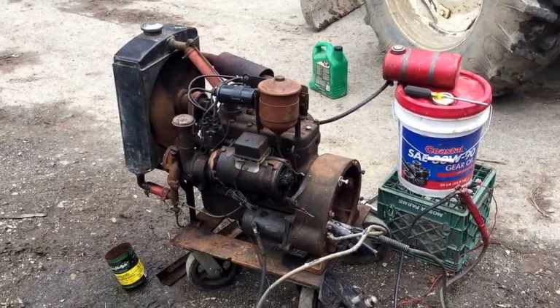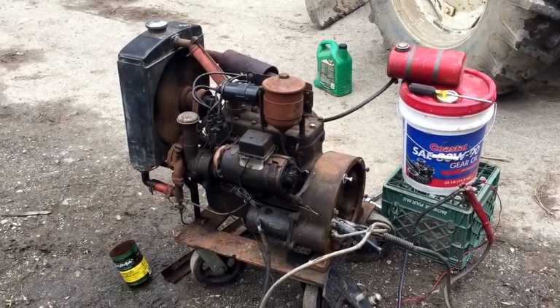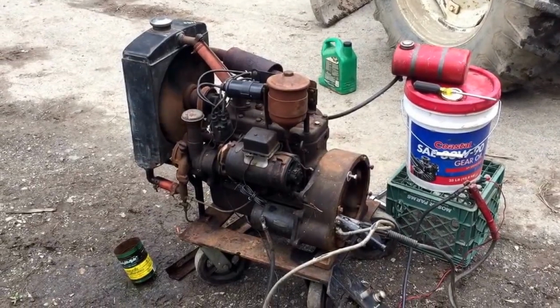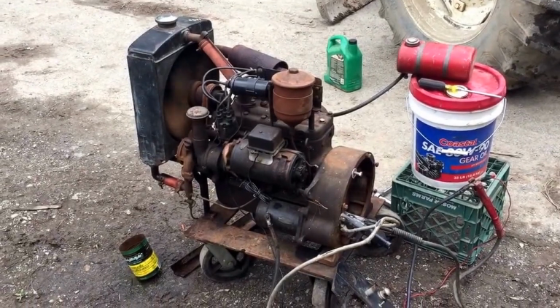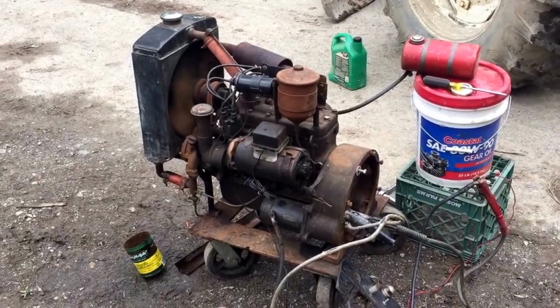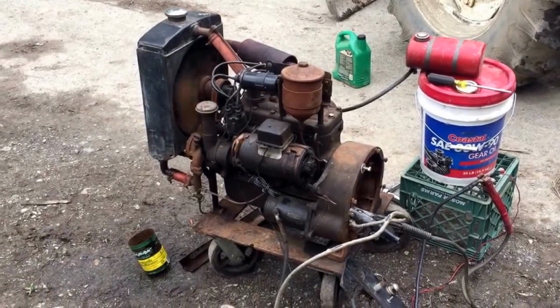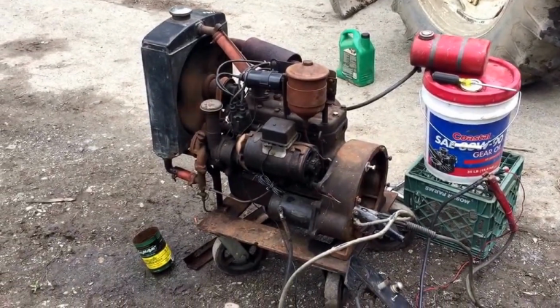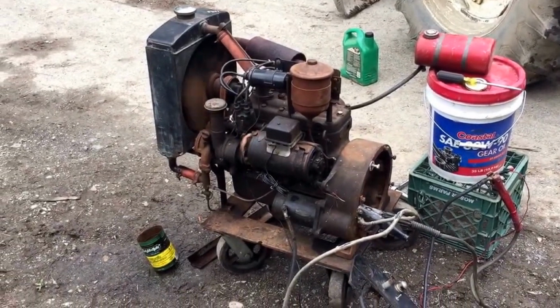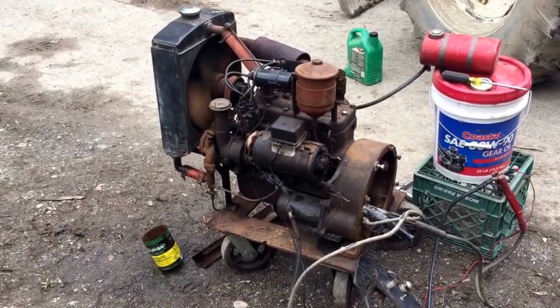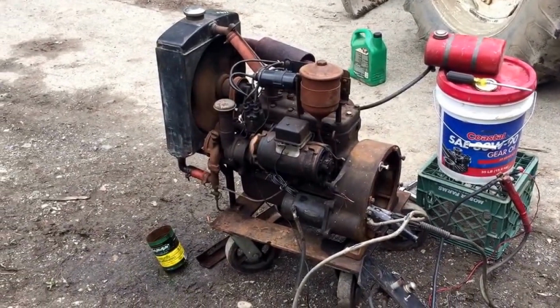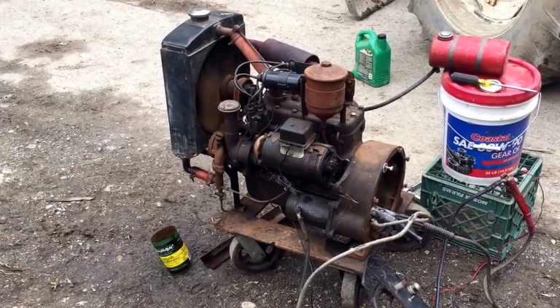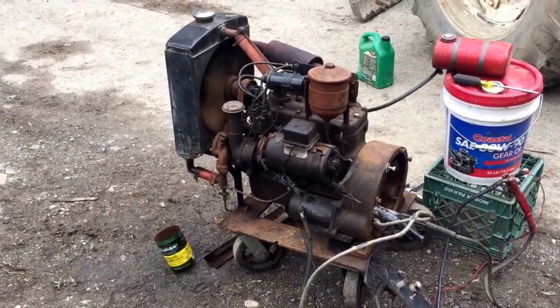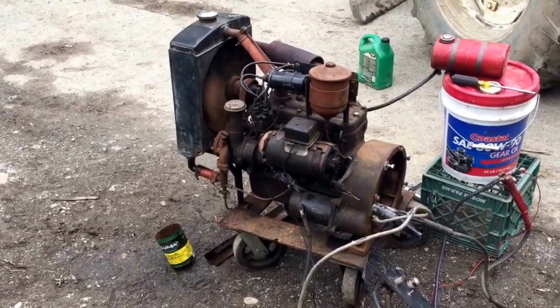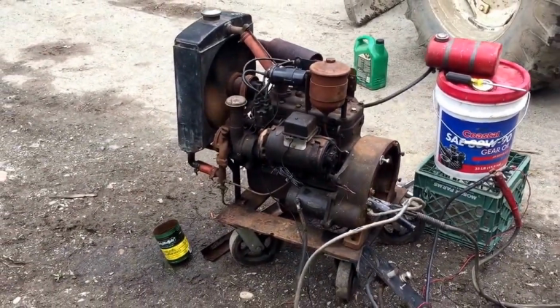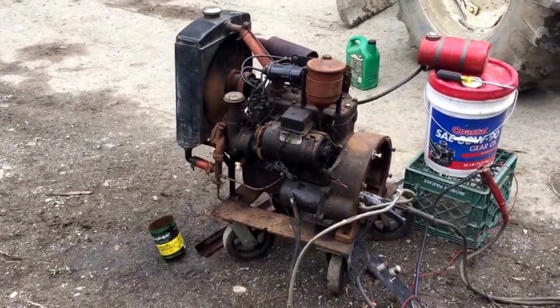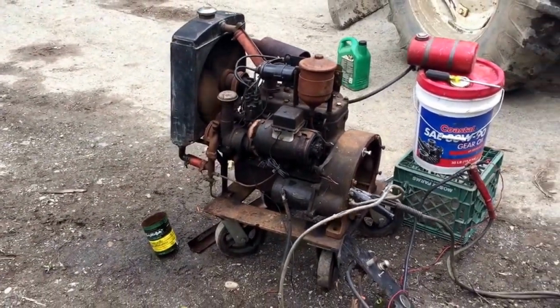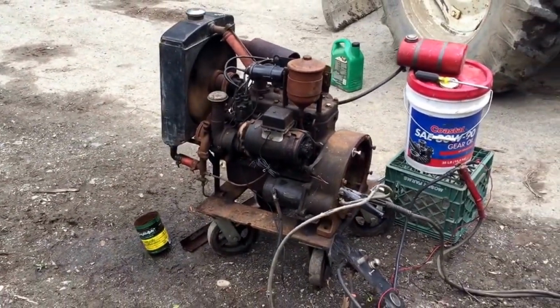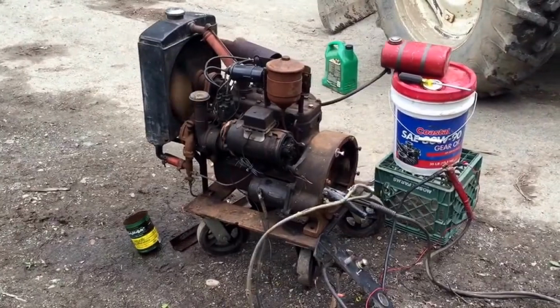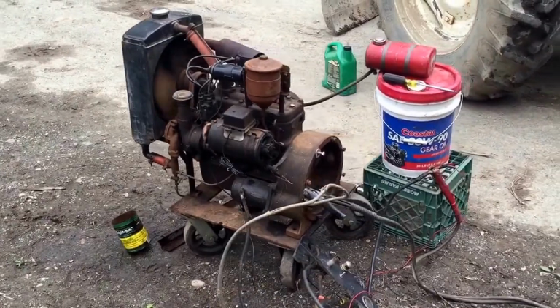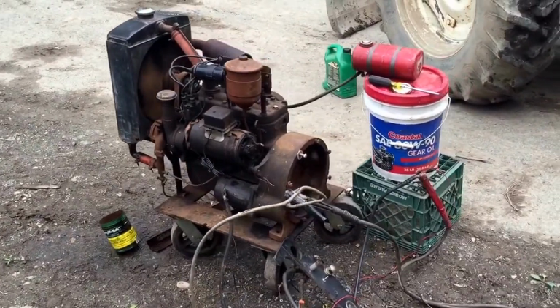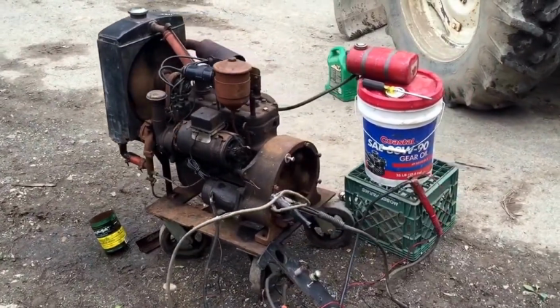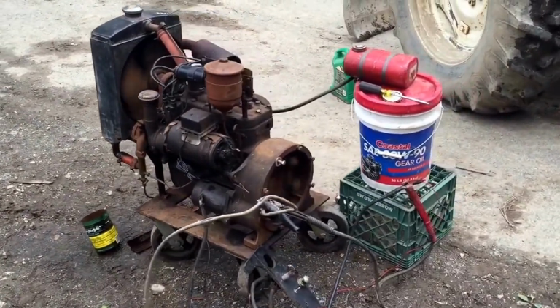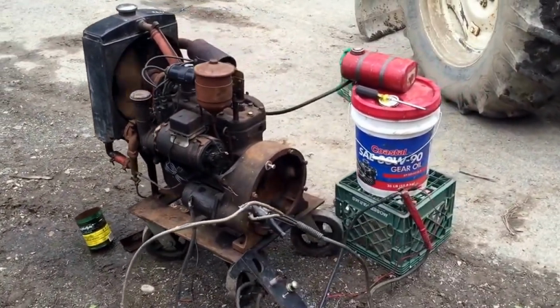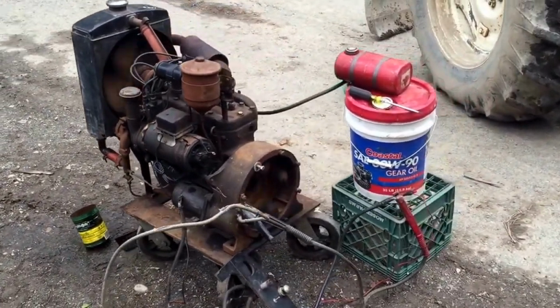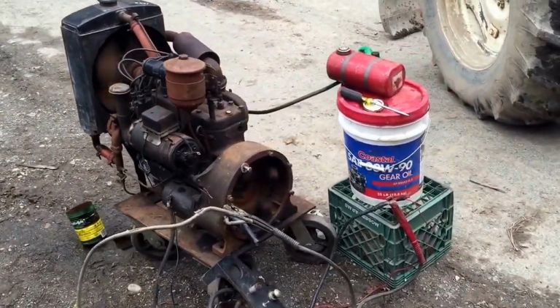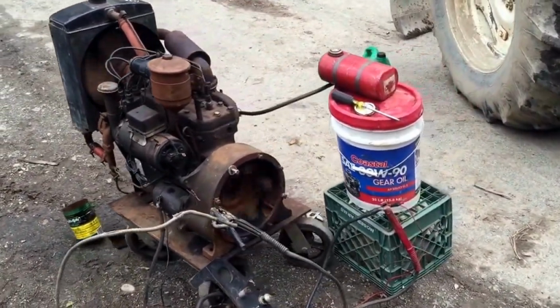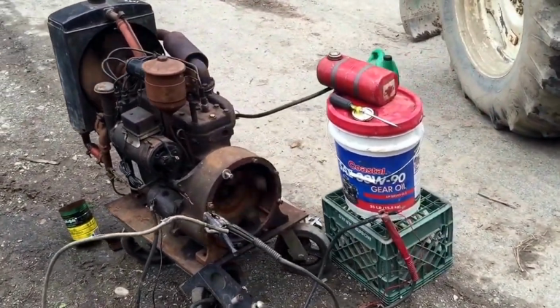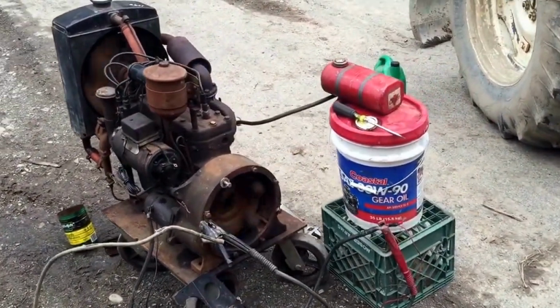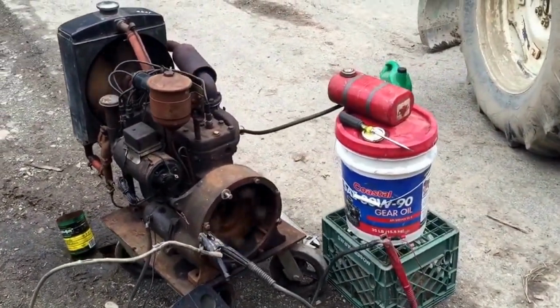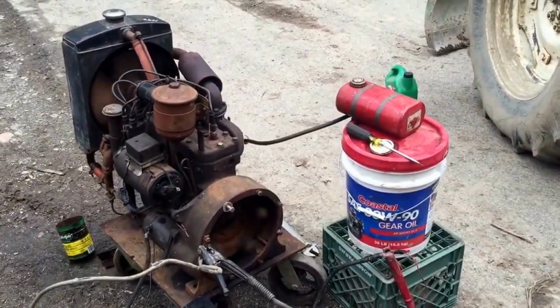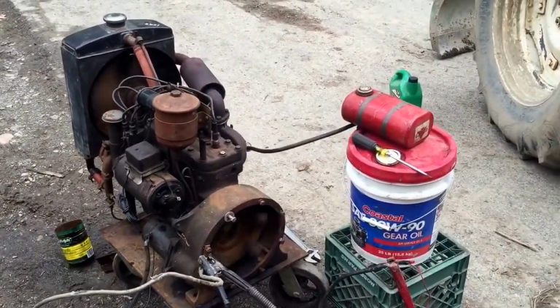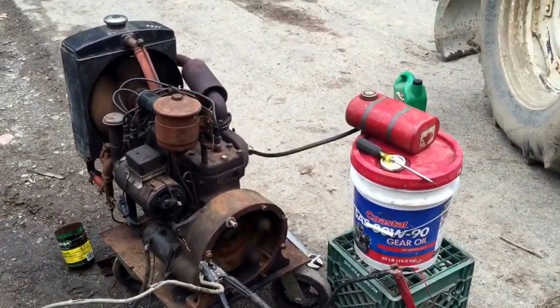That is the most adorable four-cylinder engine I have ever seen. I love this thing. I bought it at an auction yesterday.